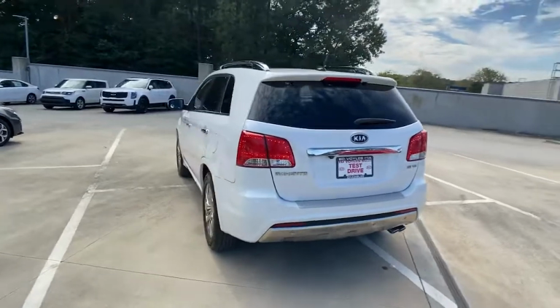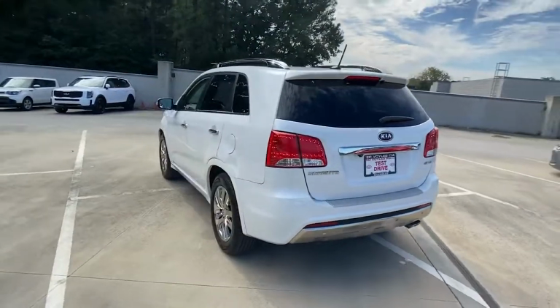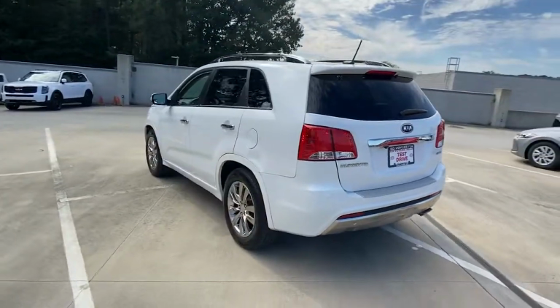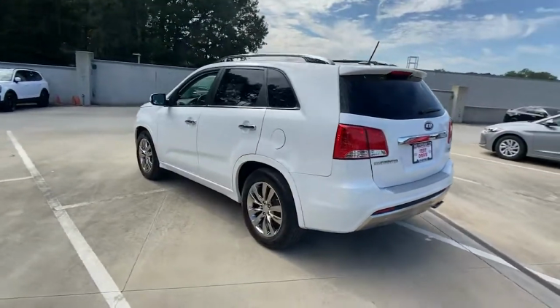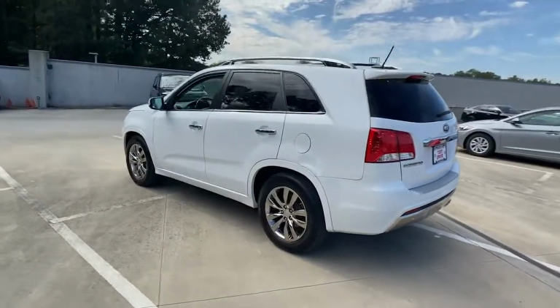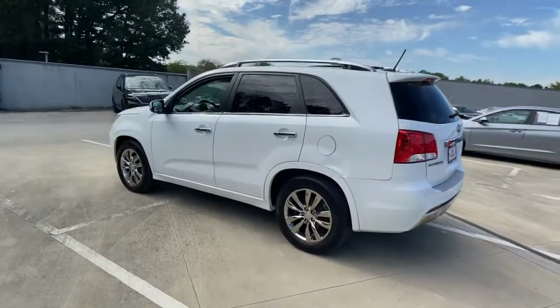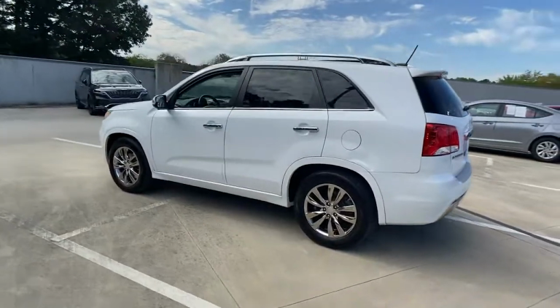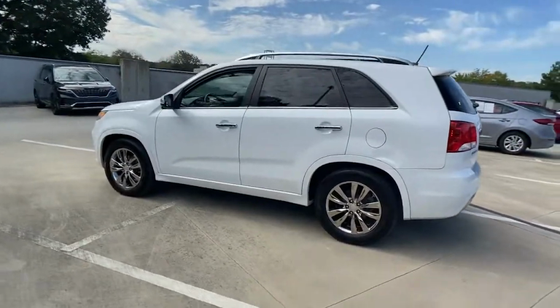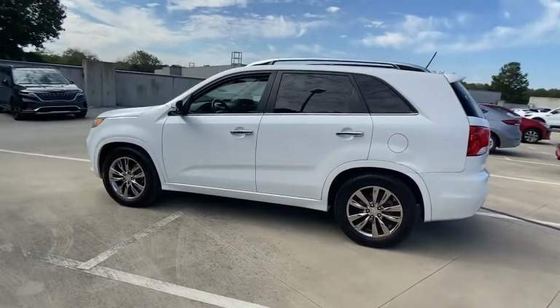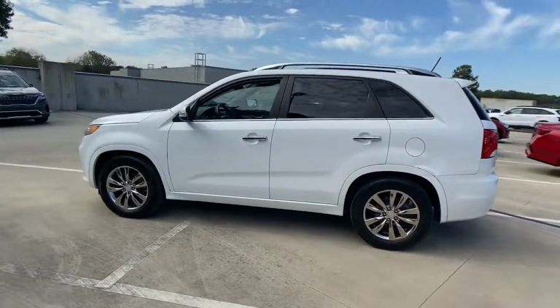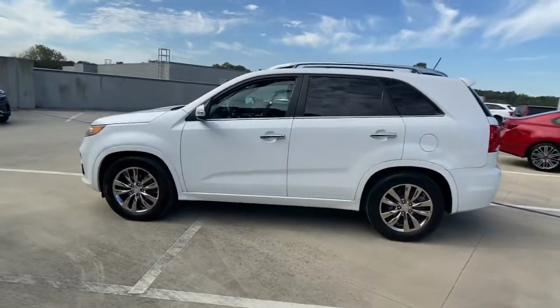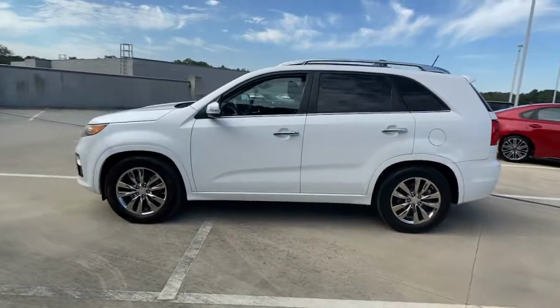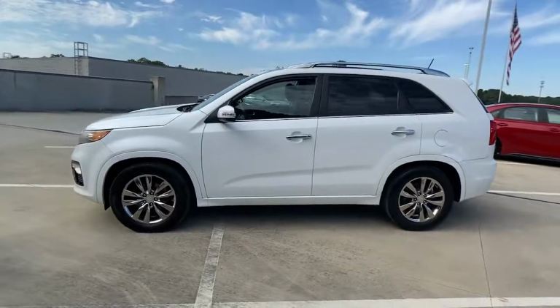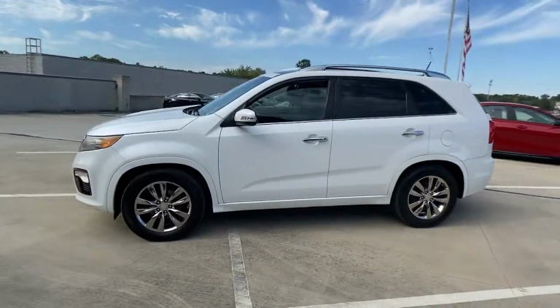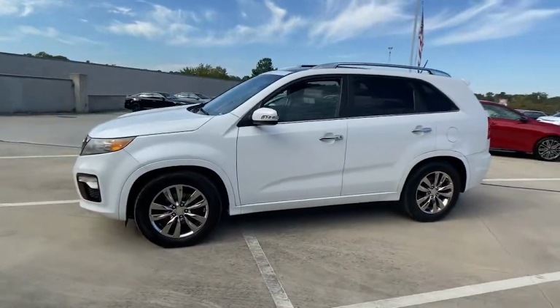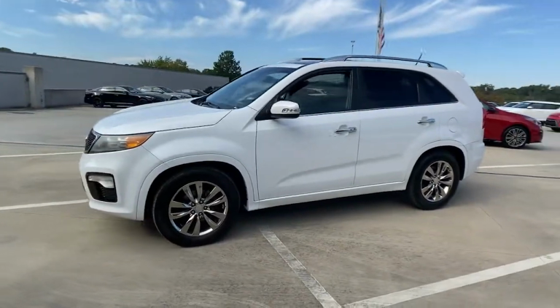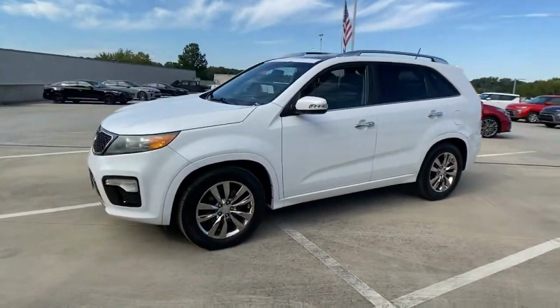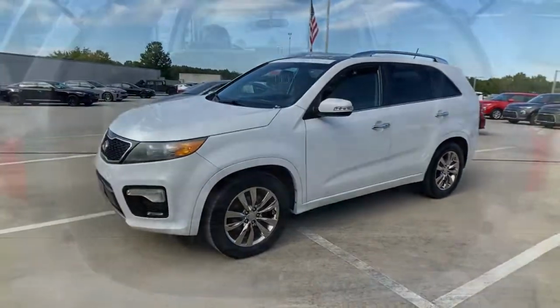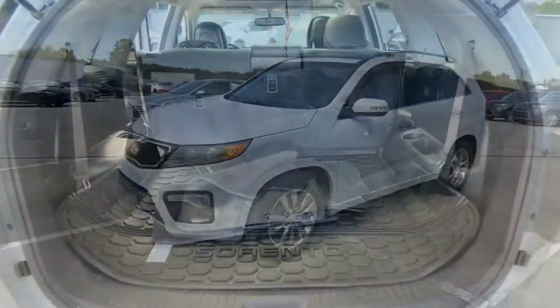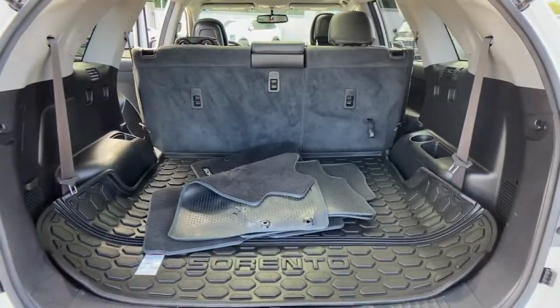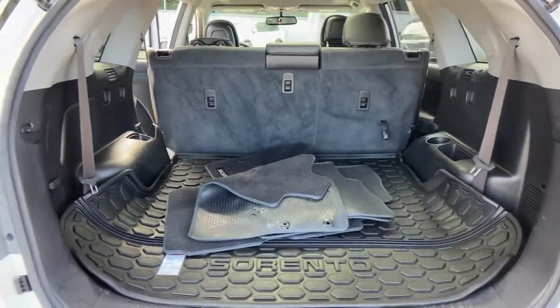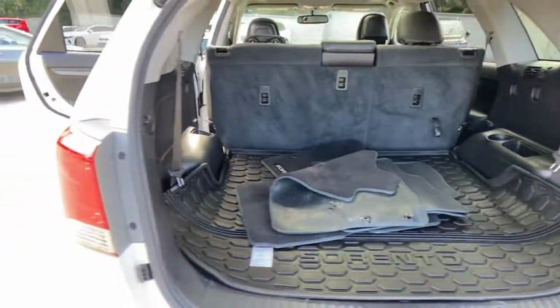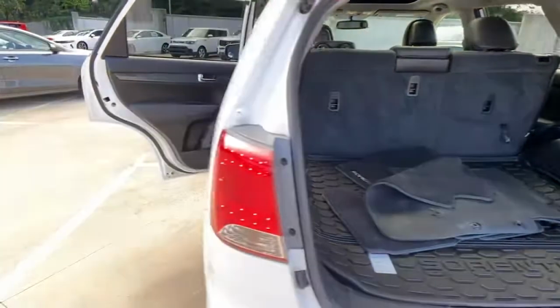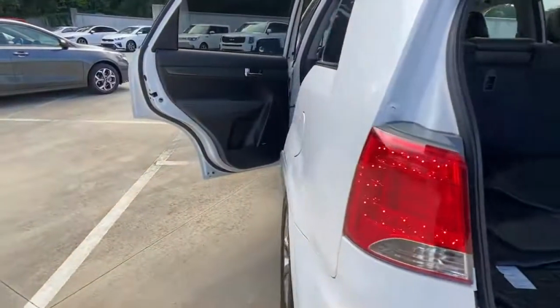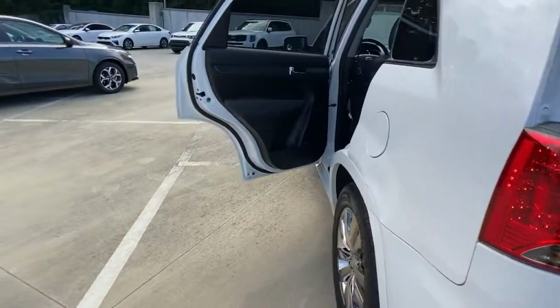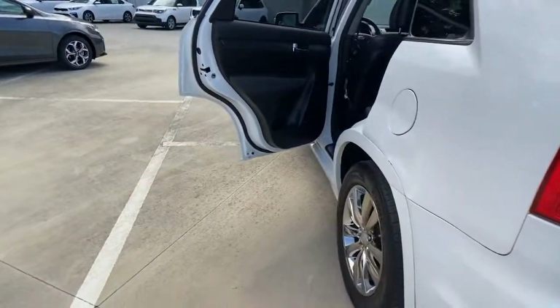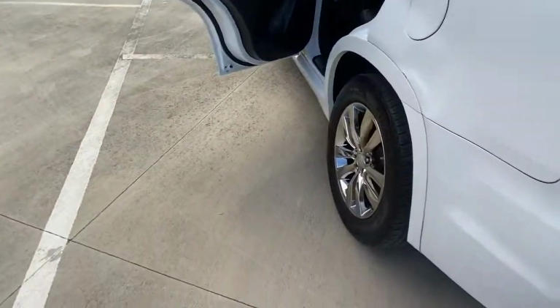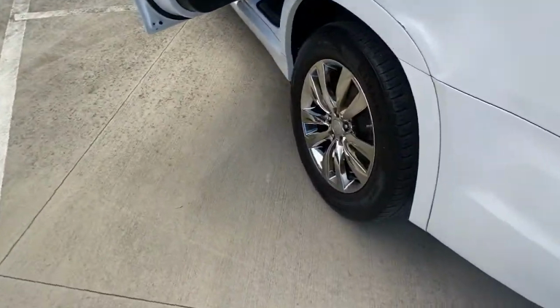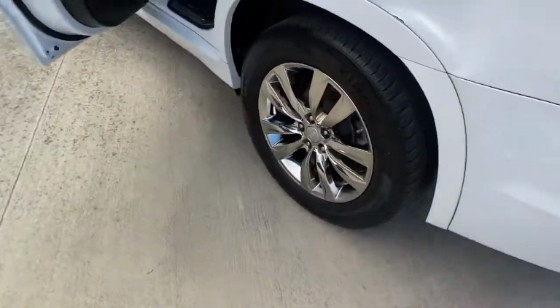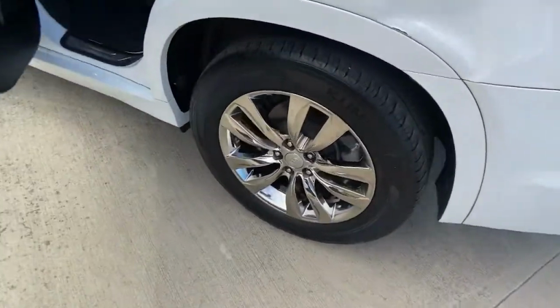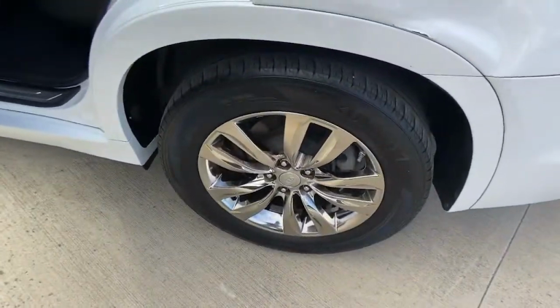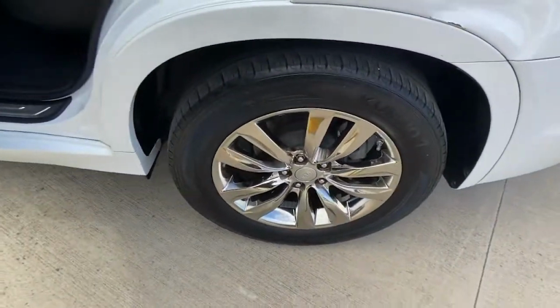This mid-size crossover offers a versatile interior layout with three-row seating, standard infotainment system, and advanced safety features. These are just some of the great options this vehicle comes with: trip computer and bucket seats.